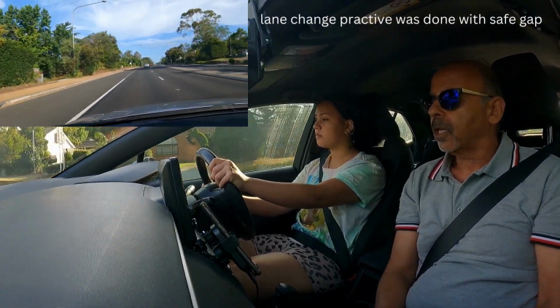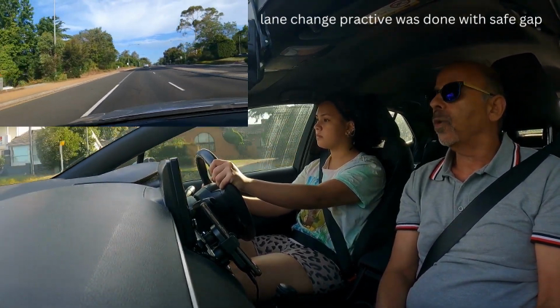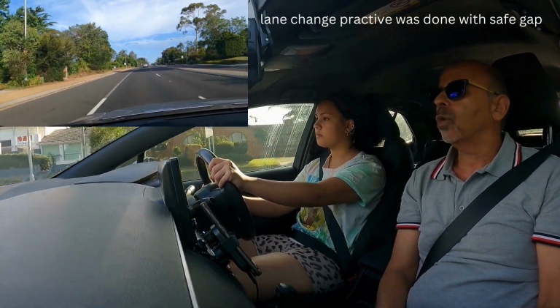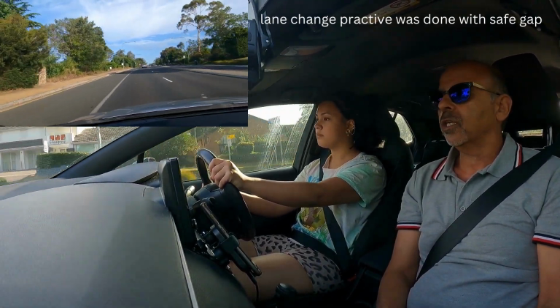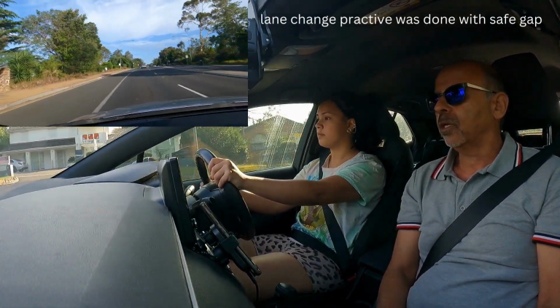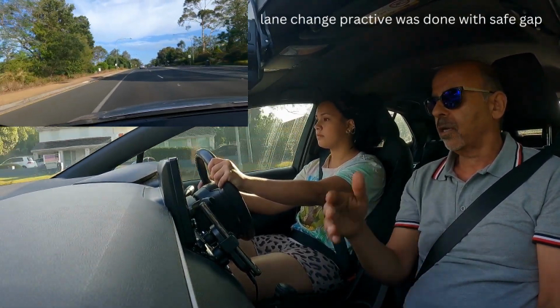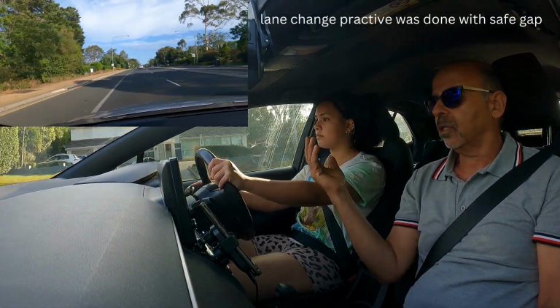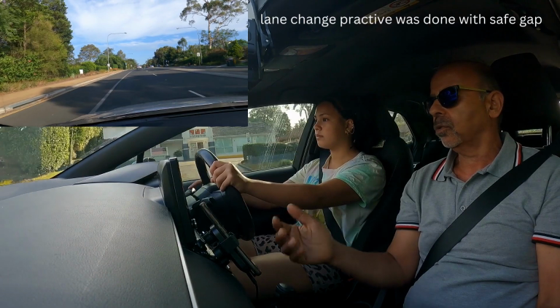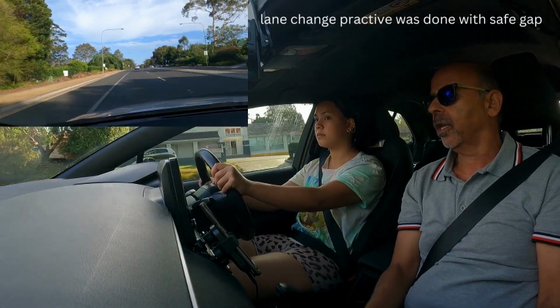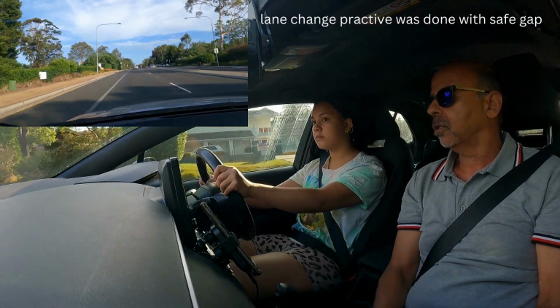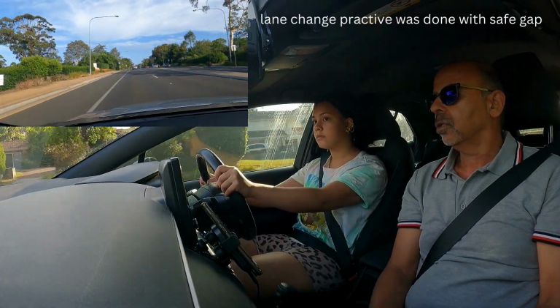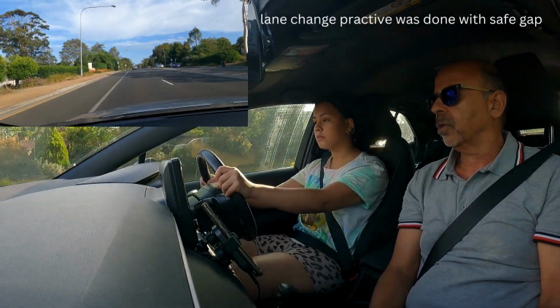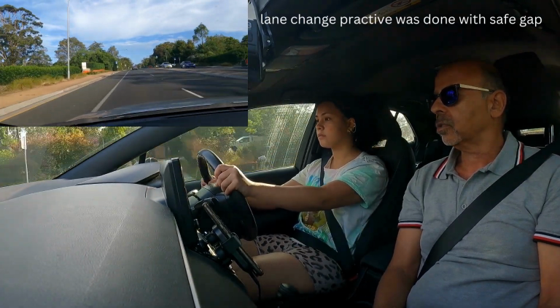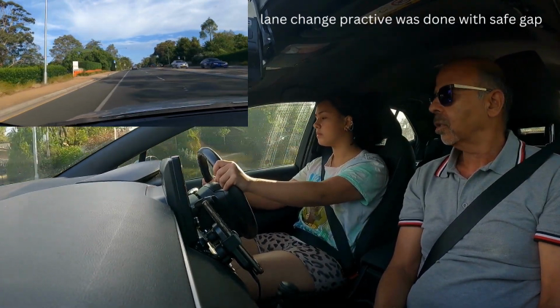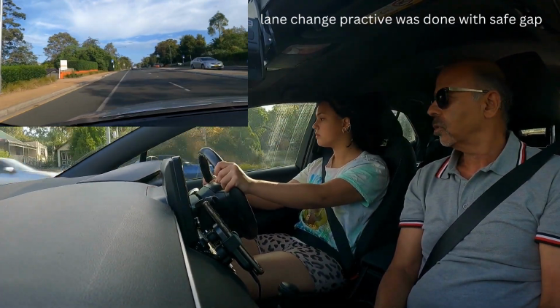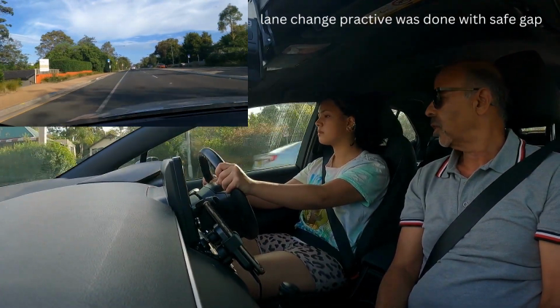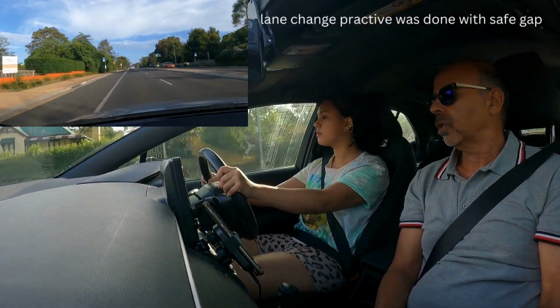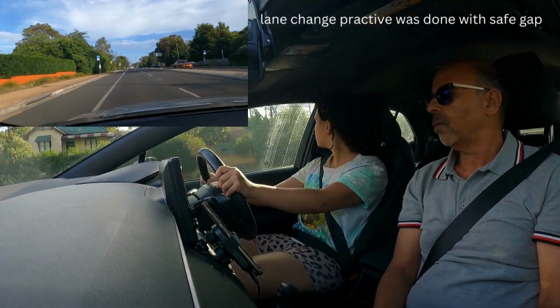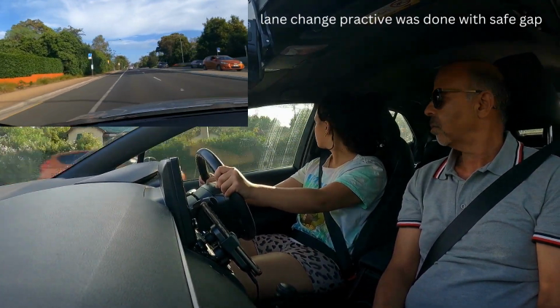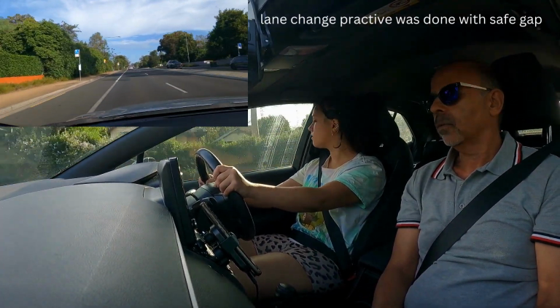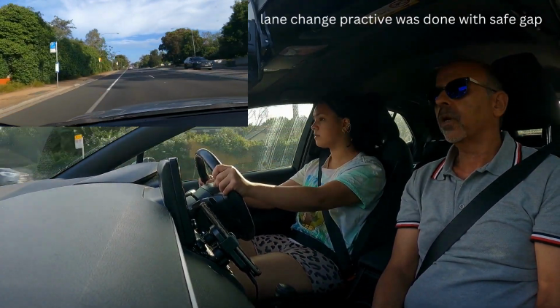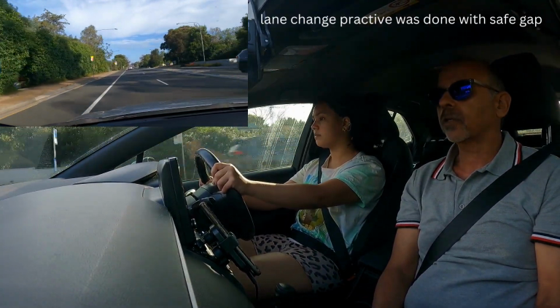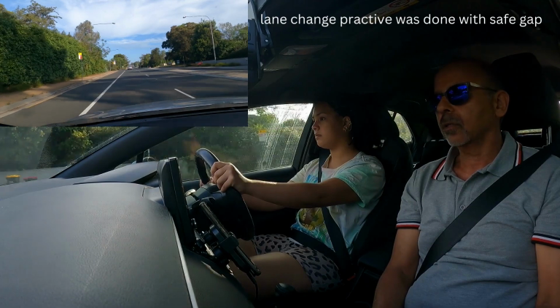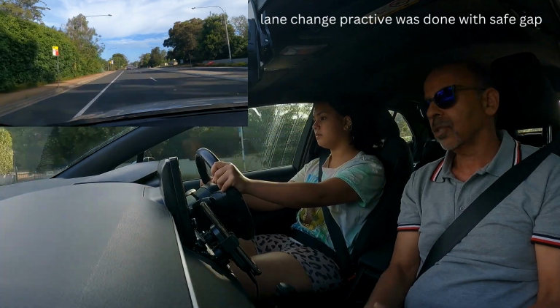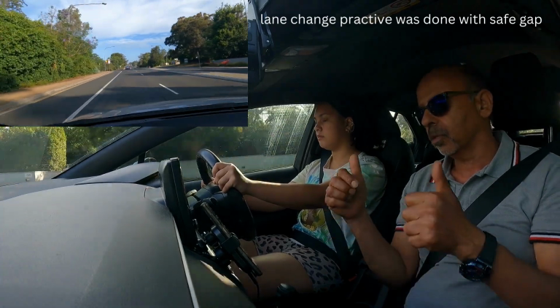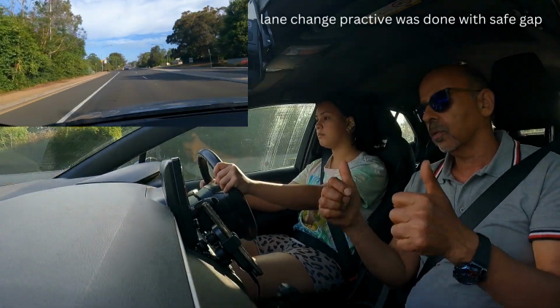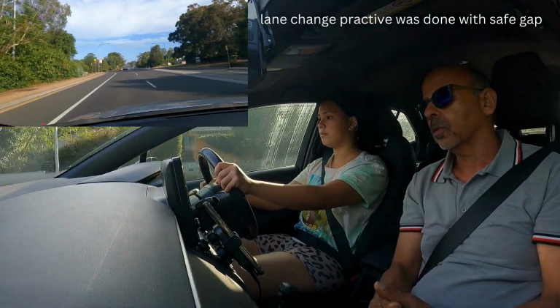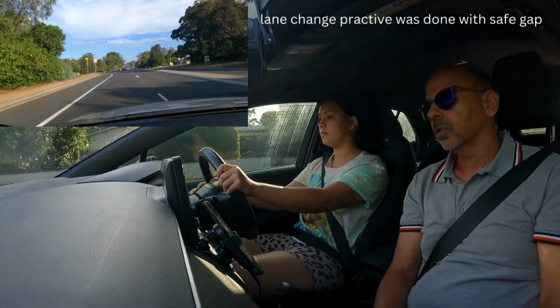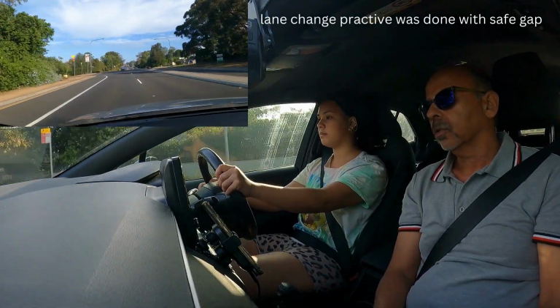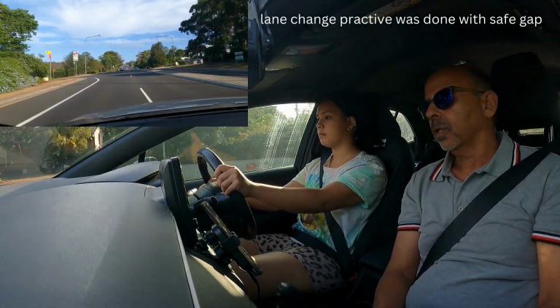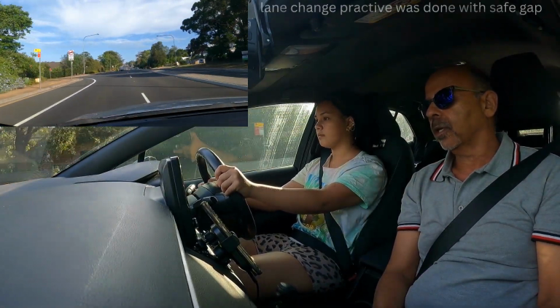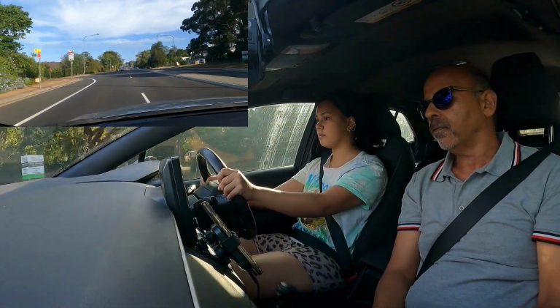Let's do one more lane change — right lane change, do it again. Check mirrors, check right shoulder. Perfect, that's beautiful. Indicator off.